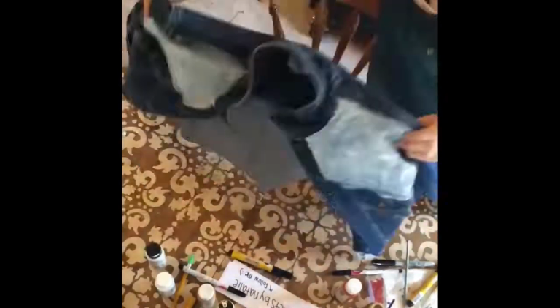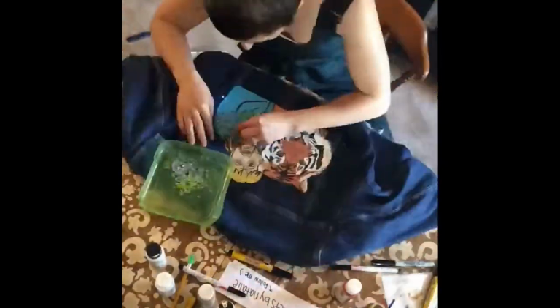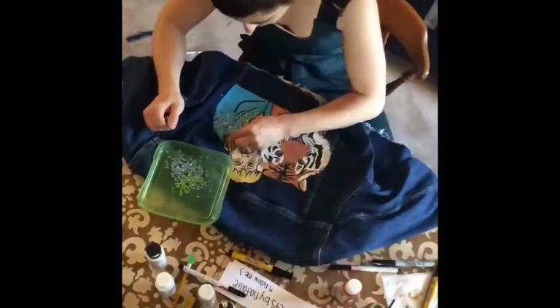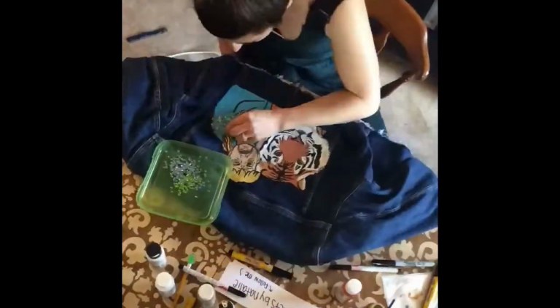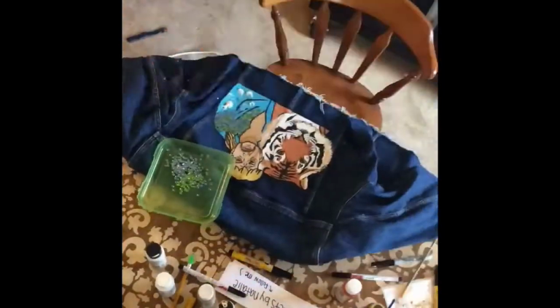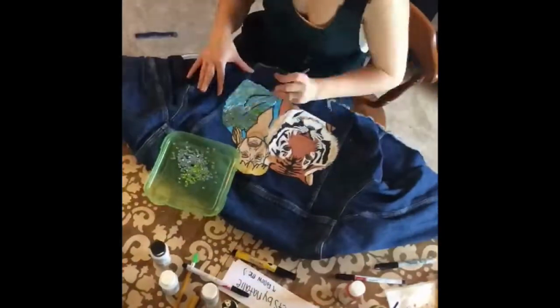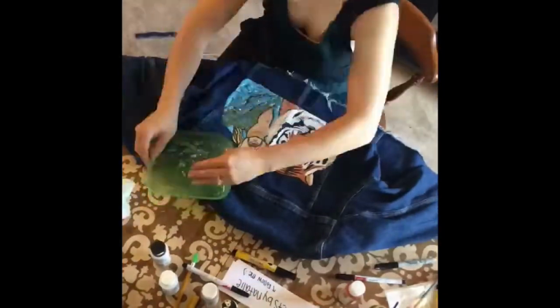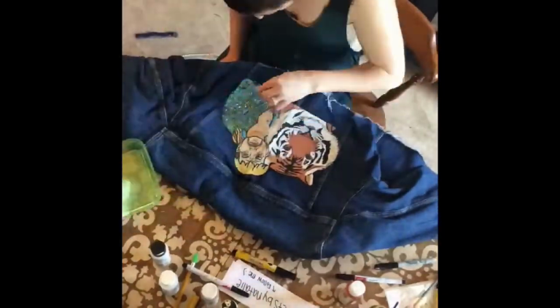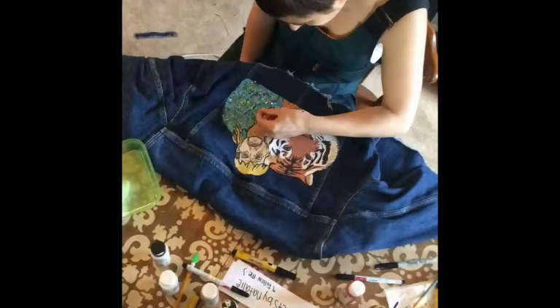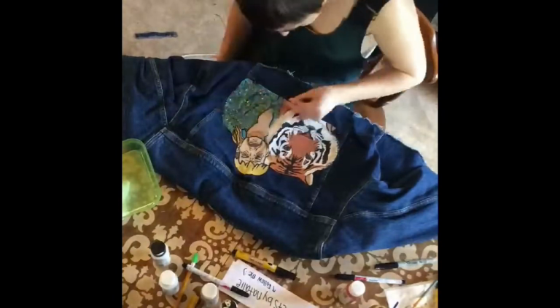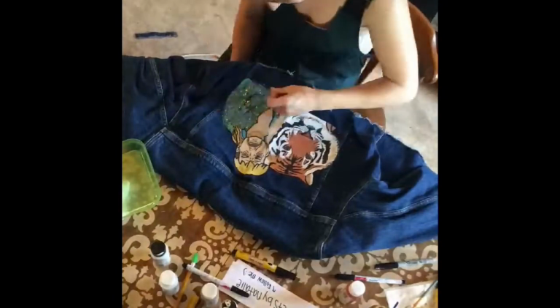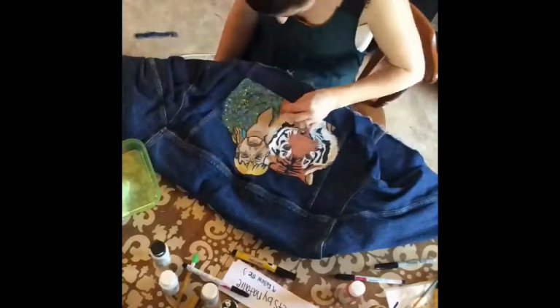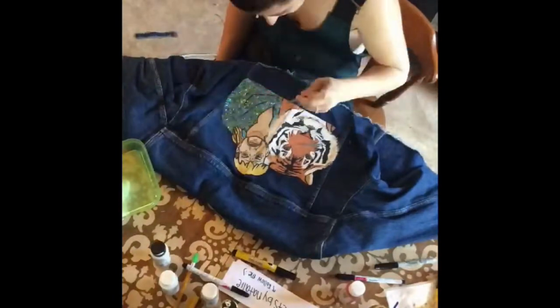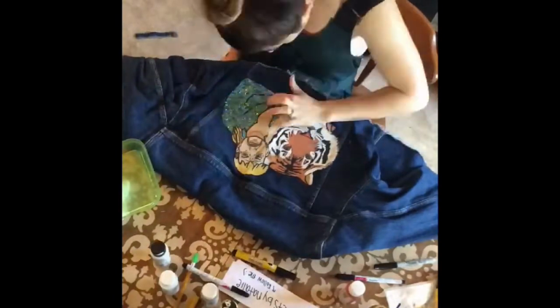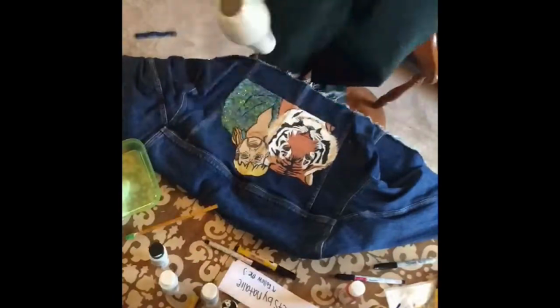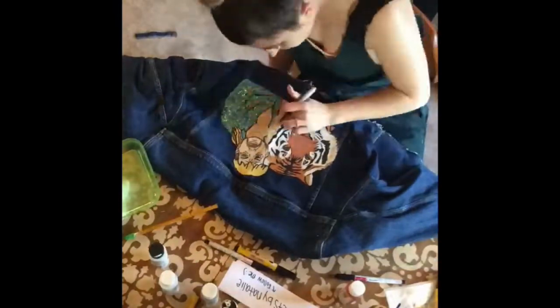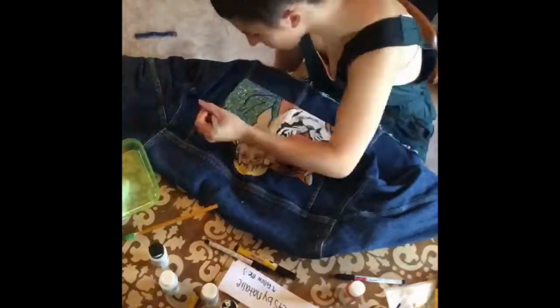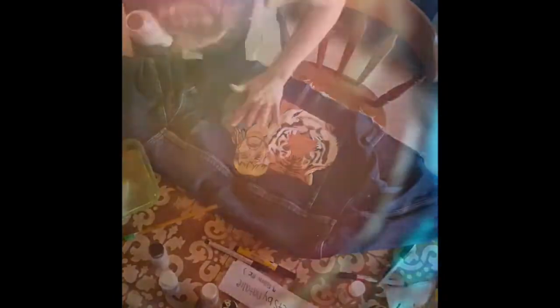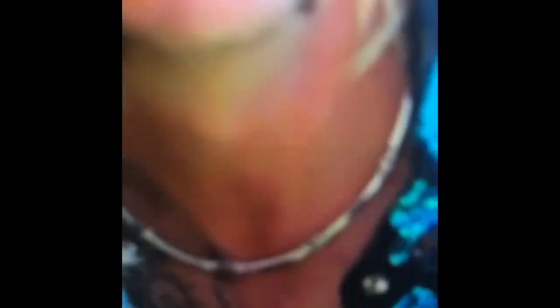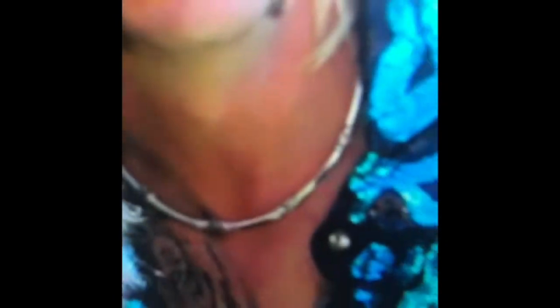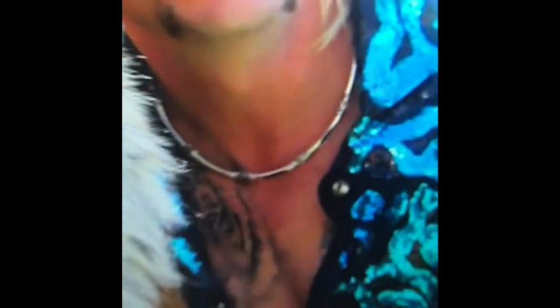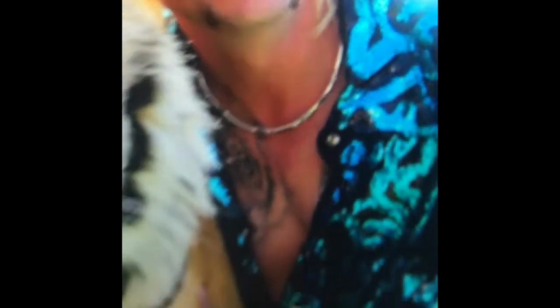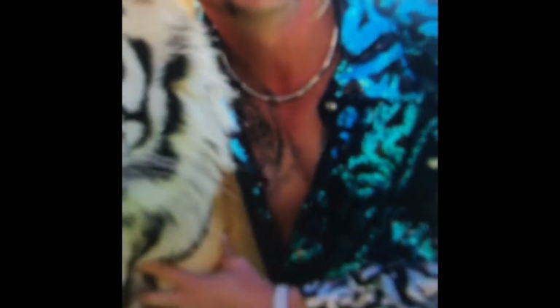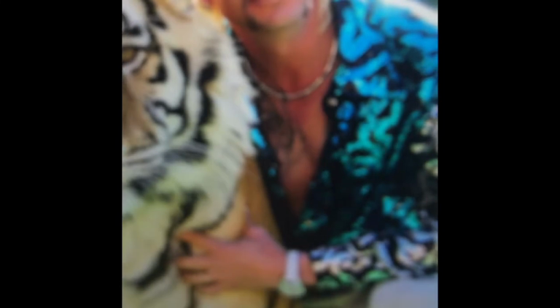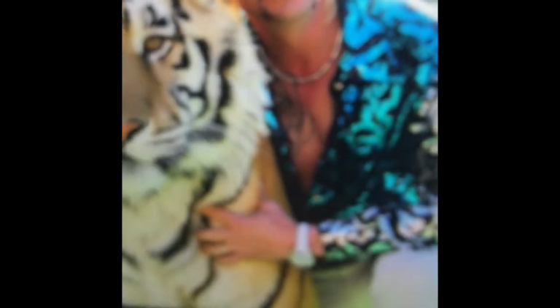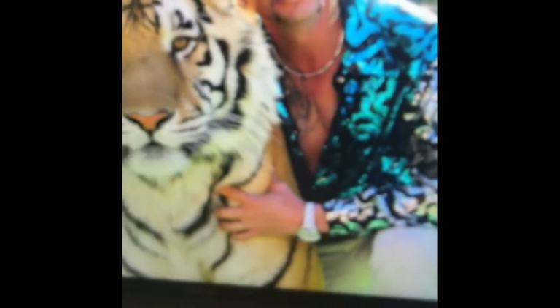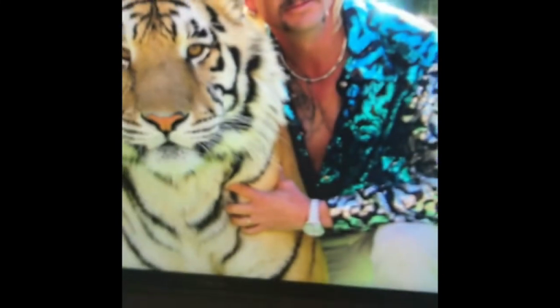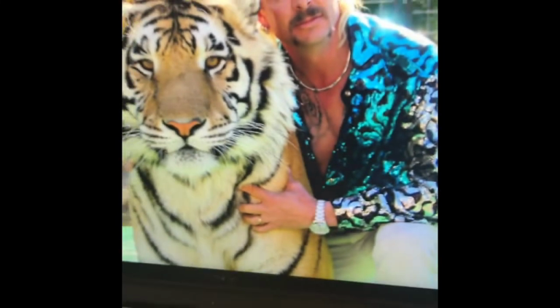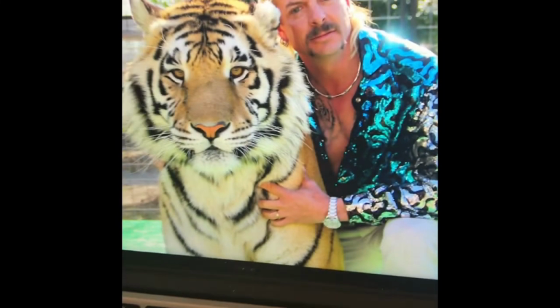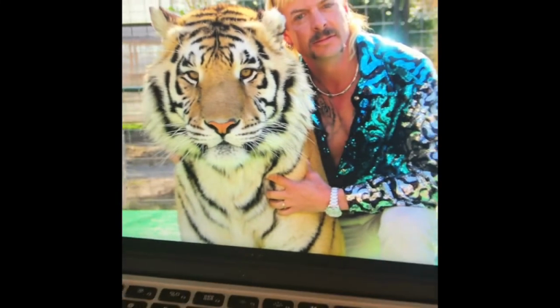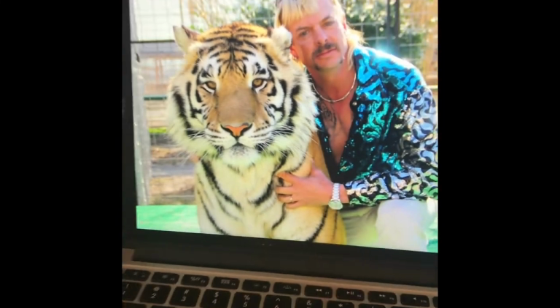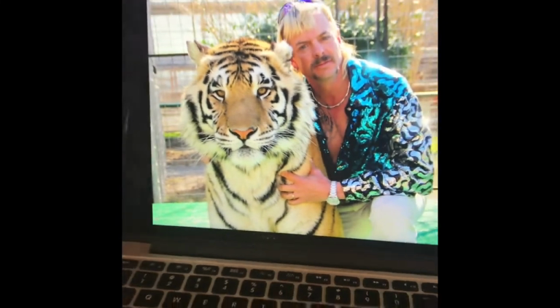When I was done with the painting, I went back over with my black fabric marker and went over my outlines one last time. Then I used fabric glue and some sequins I found laying around and added them to his jacket. Here I am showing the reference photo I used alongside the jacket.